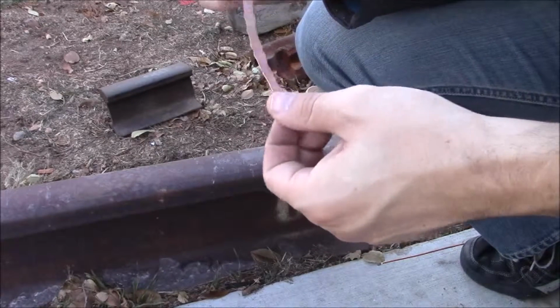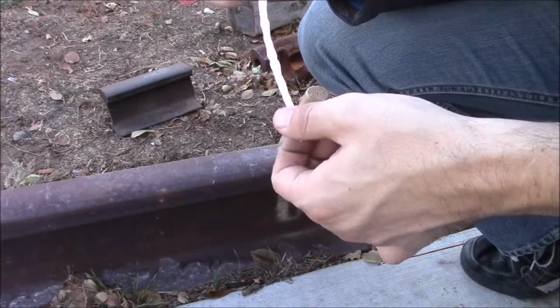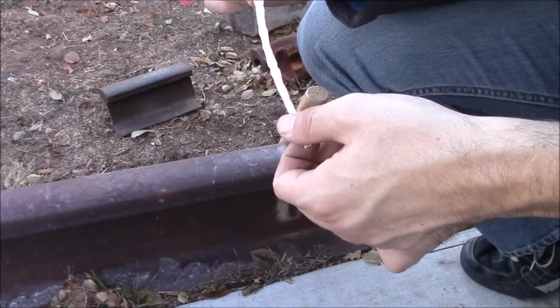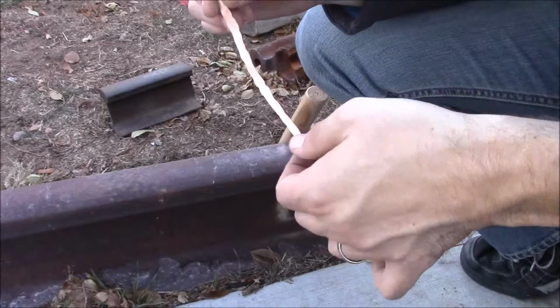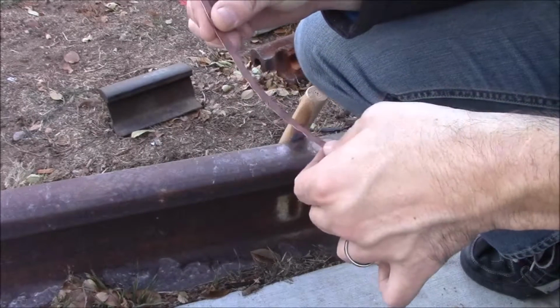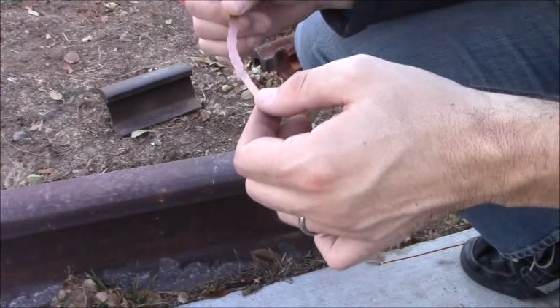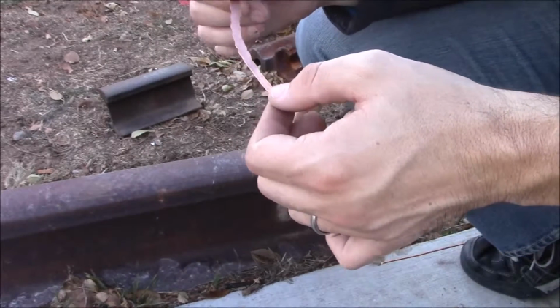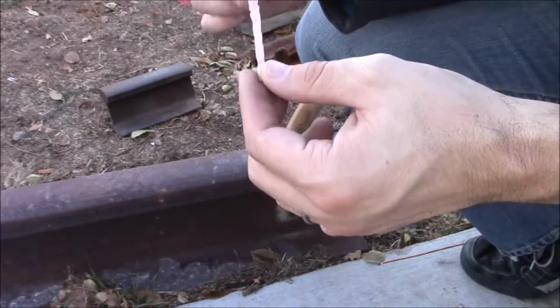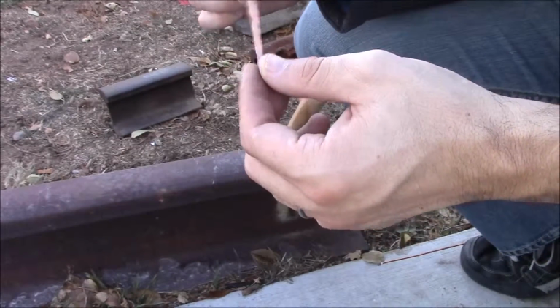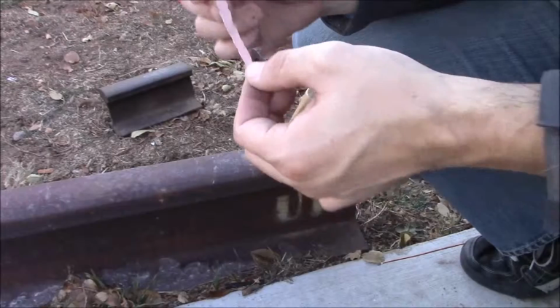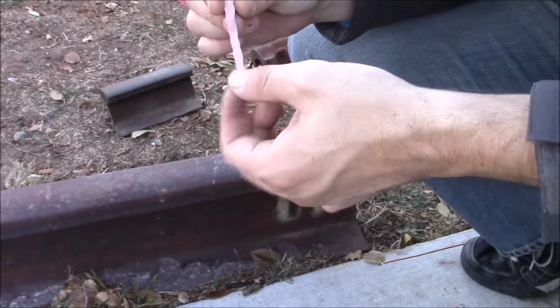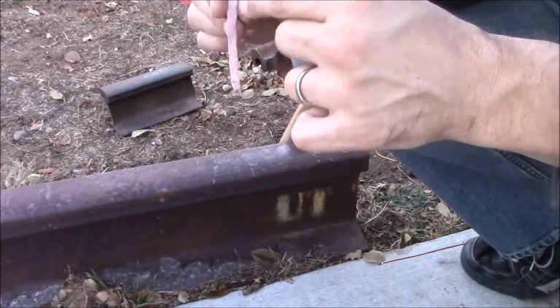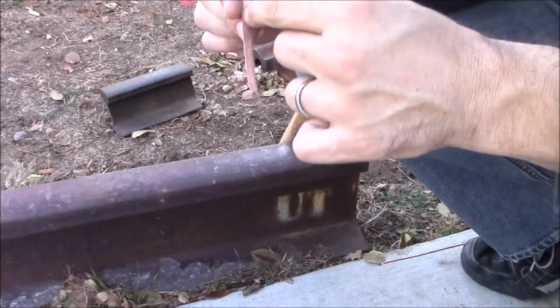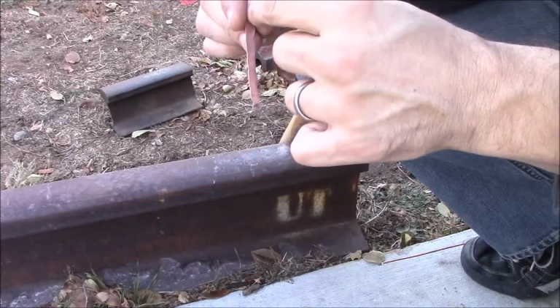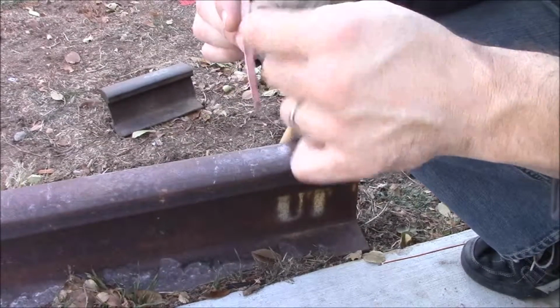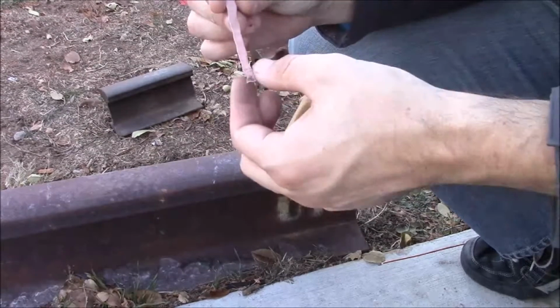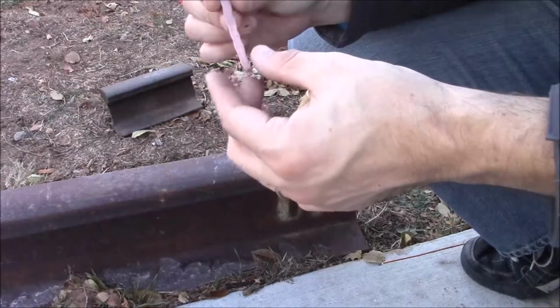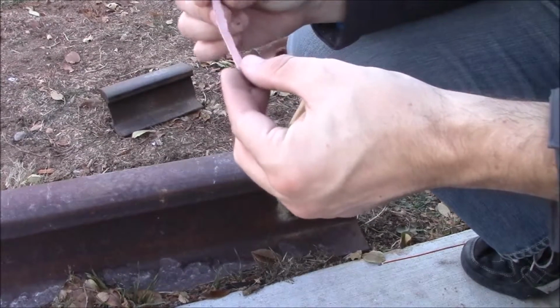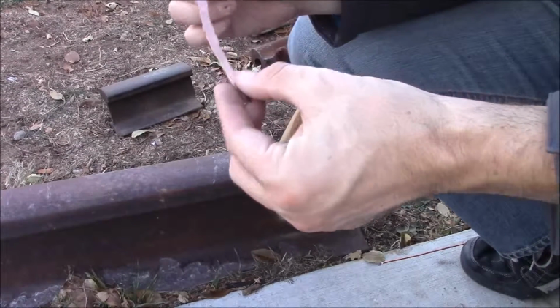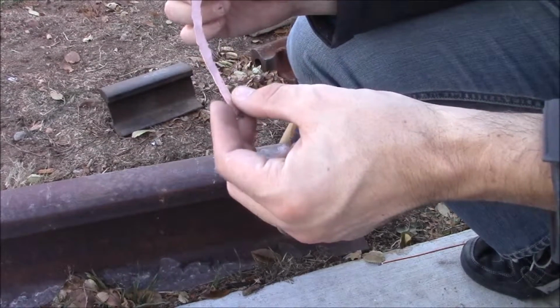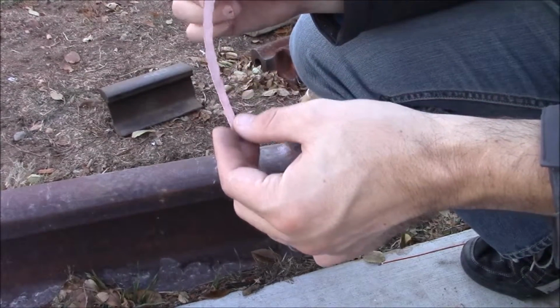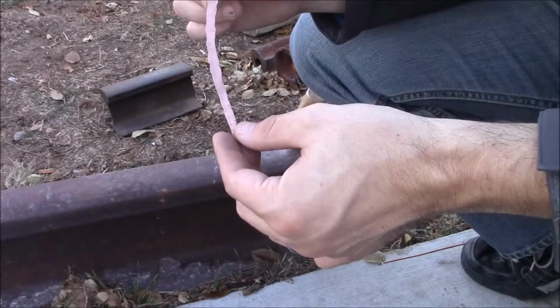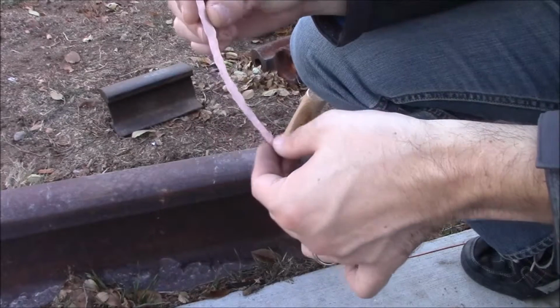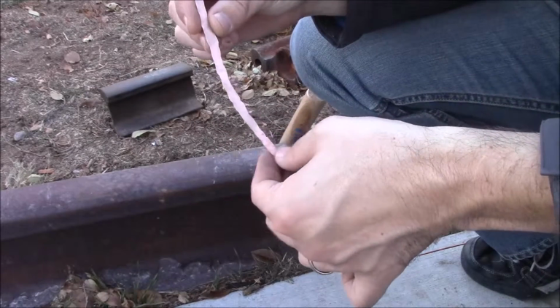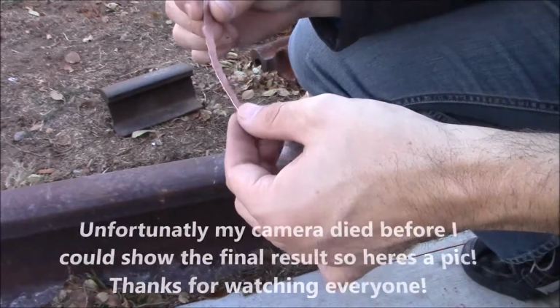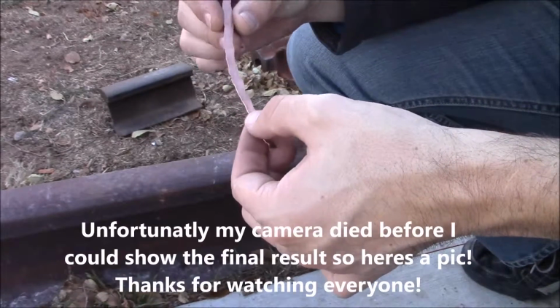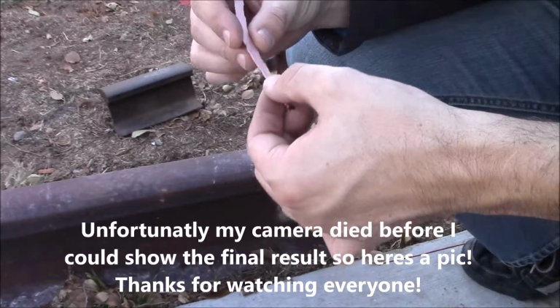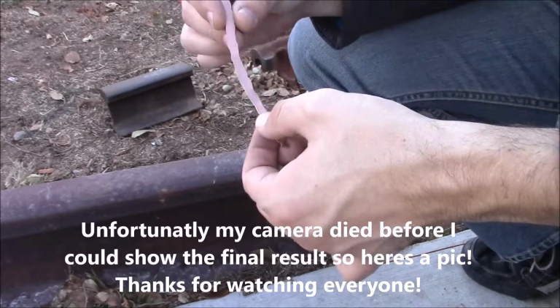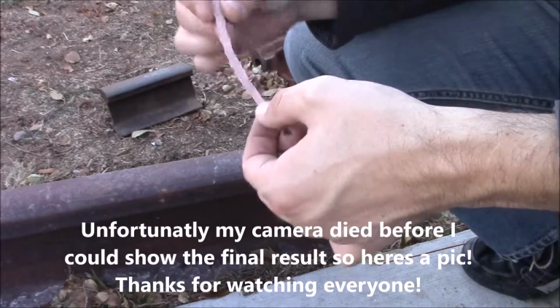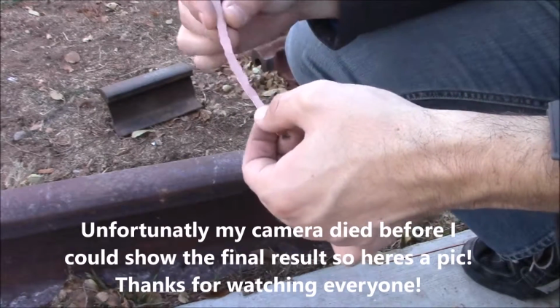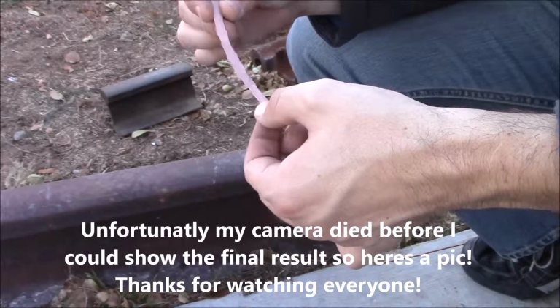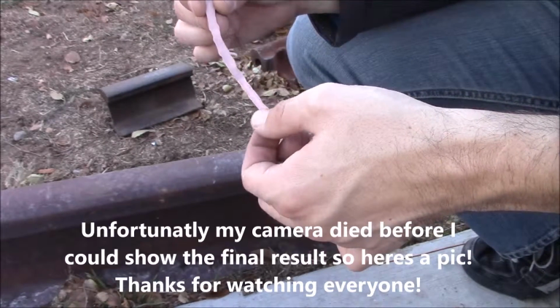I'll go ahead and just try to find the 30th stamp, and I was thinking I'll just do it maybe right in the center. But I might actually just cut this in half and make the ring and the bracelet out of this piece. We'll see.